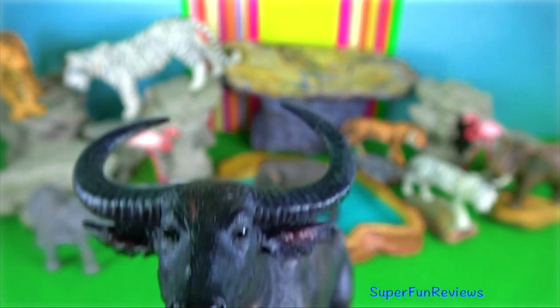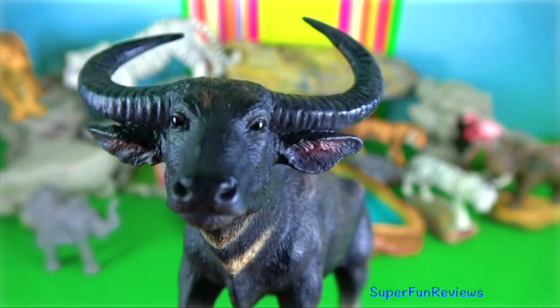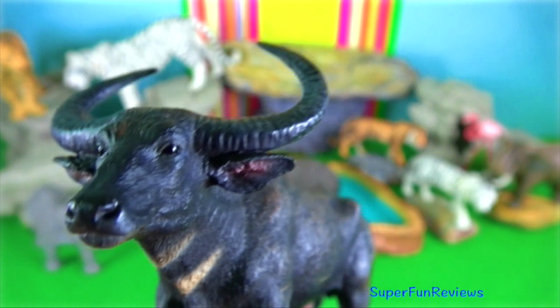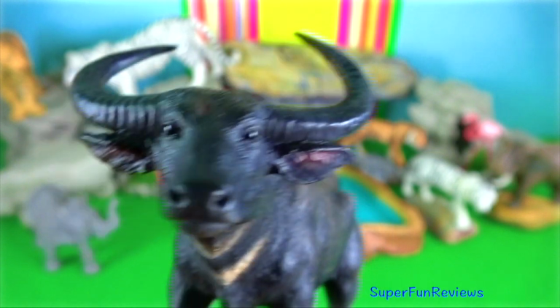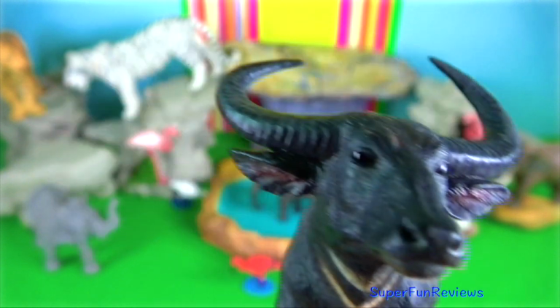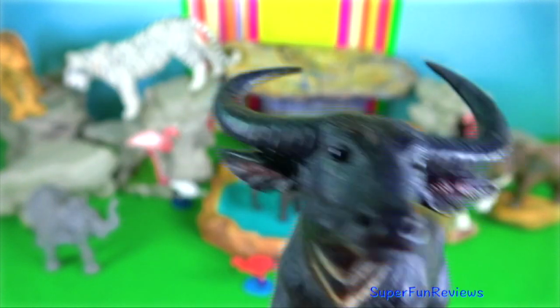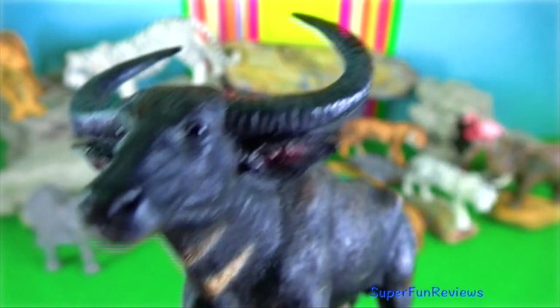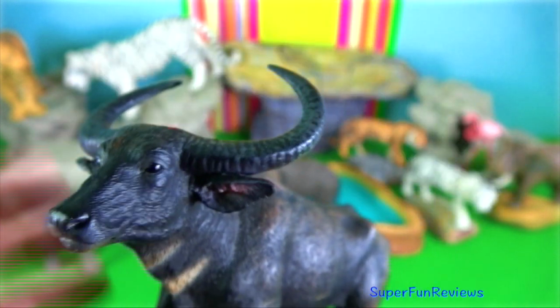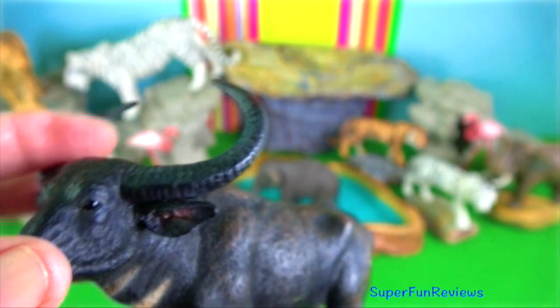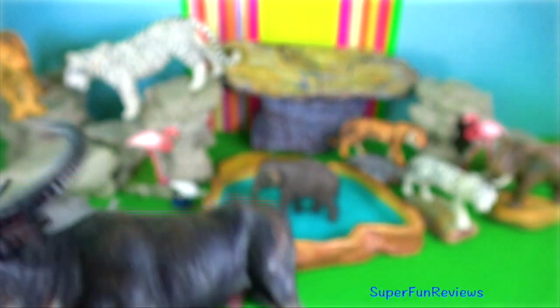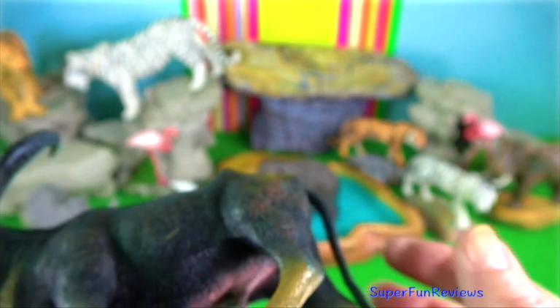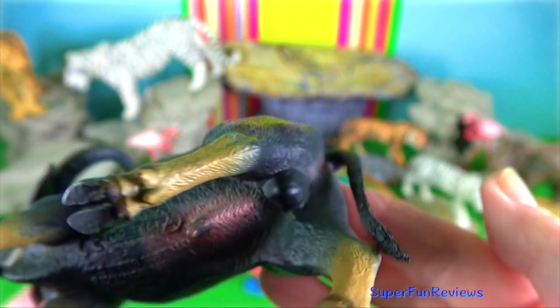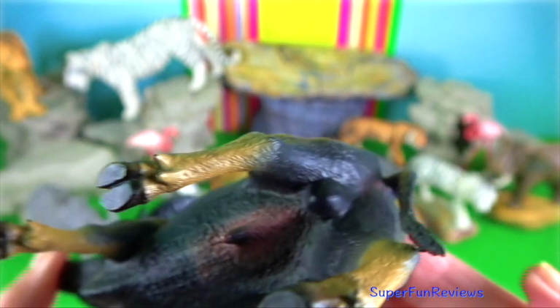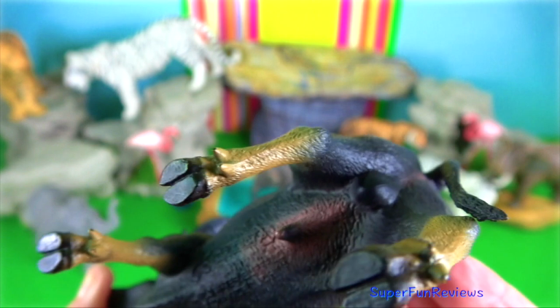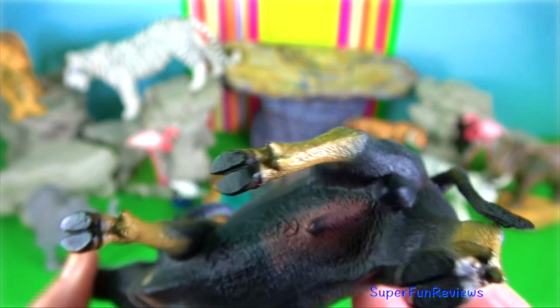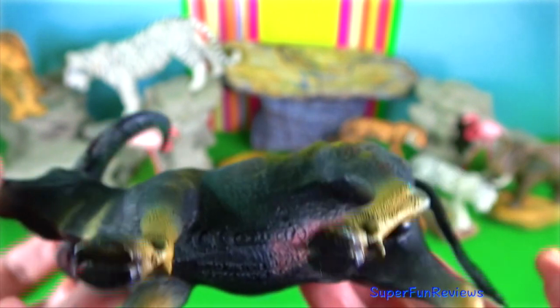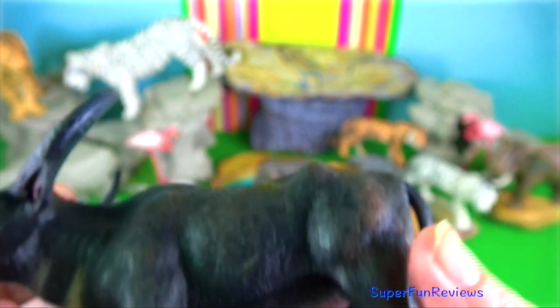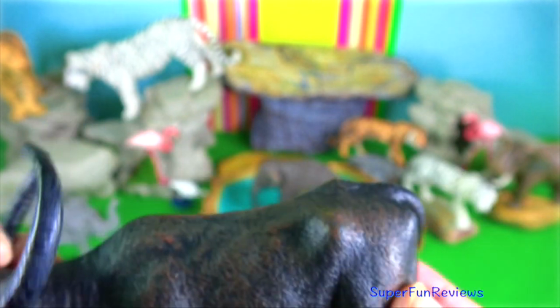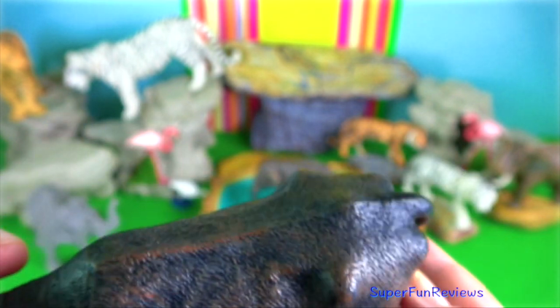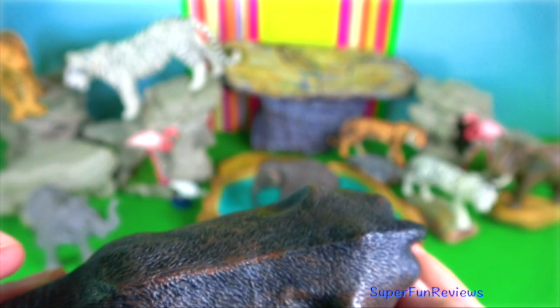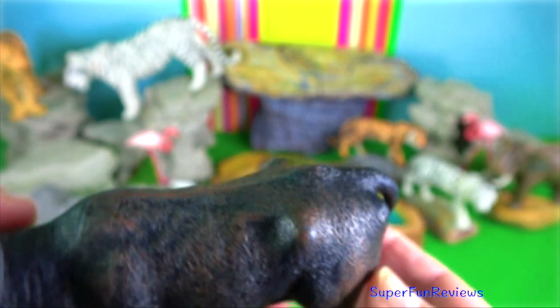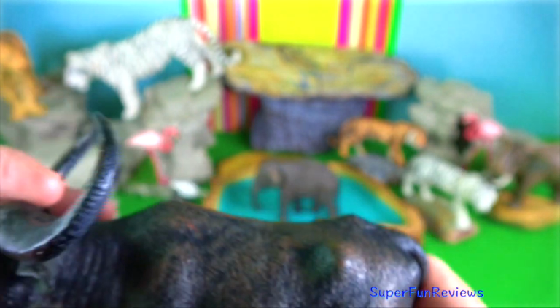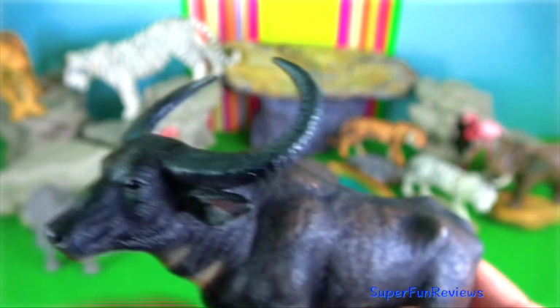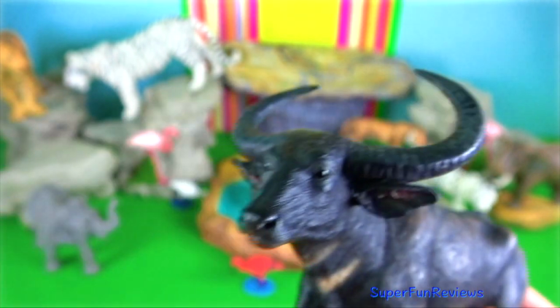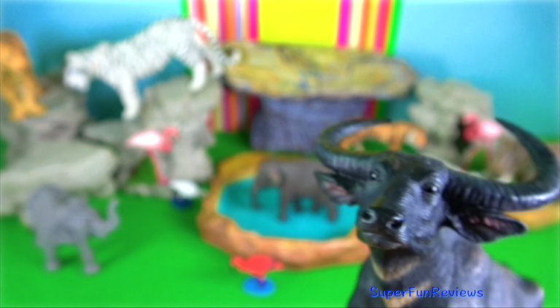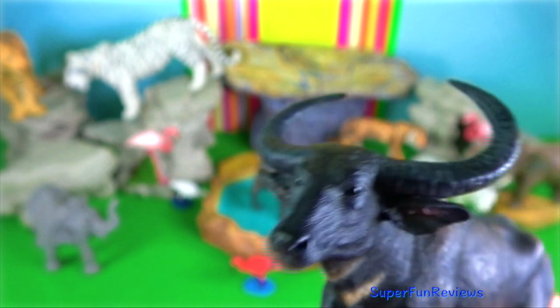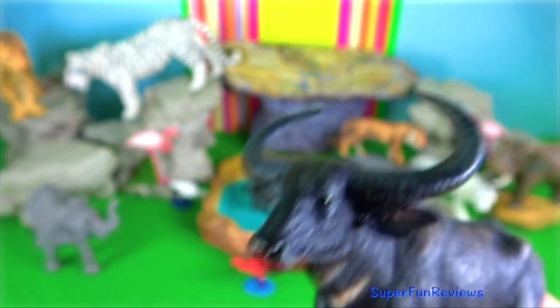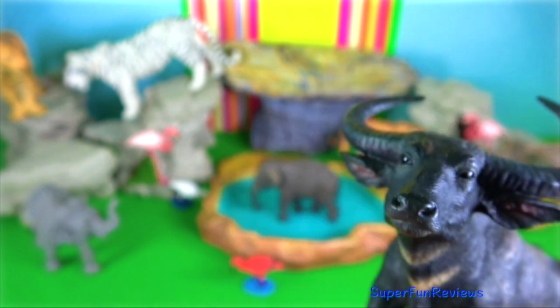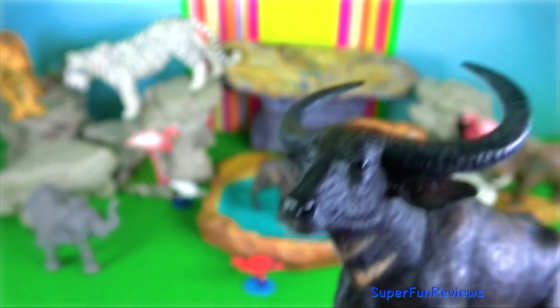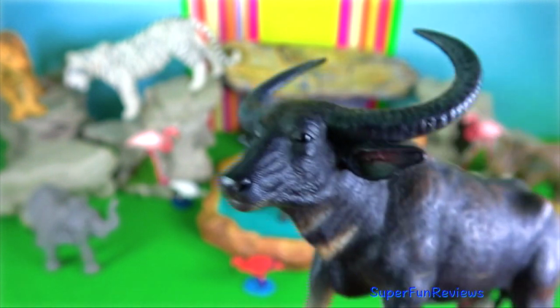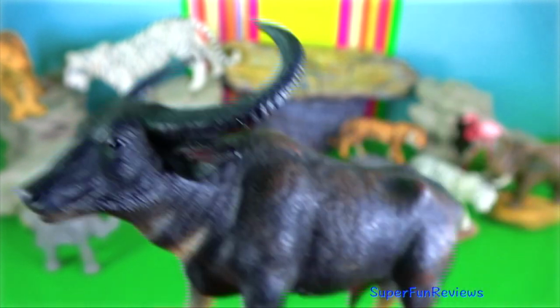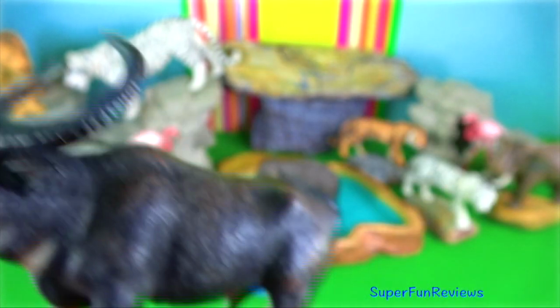Wild water buffalo. Their wide horns are up to 2.2 metres along the outer edge. They are slightly smaller than the gaur at 1,200 kilograms.